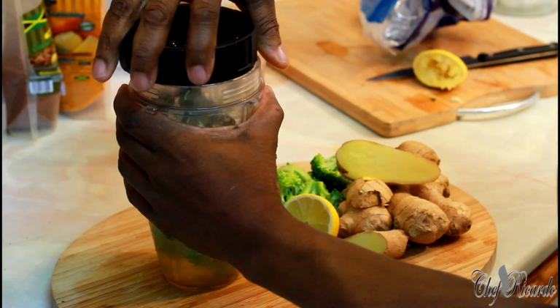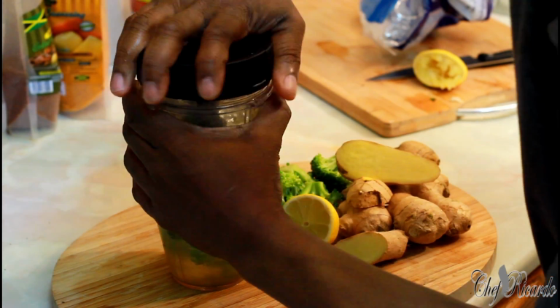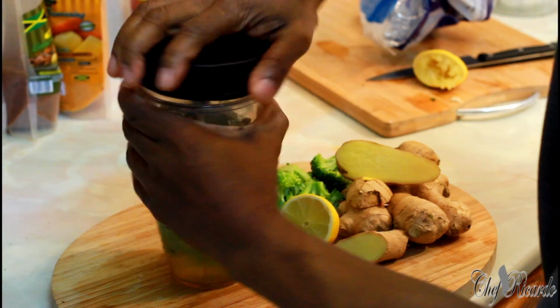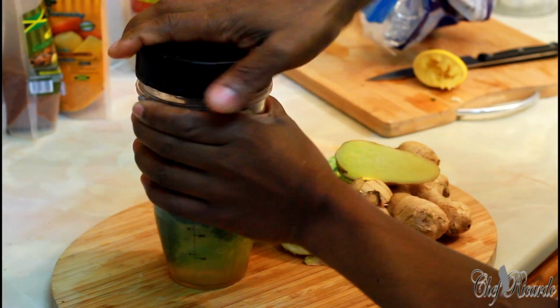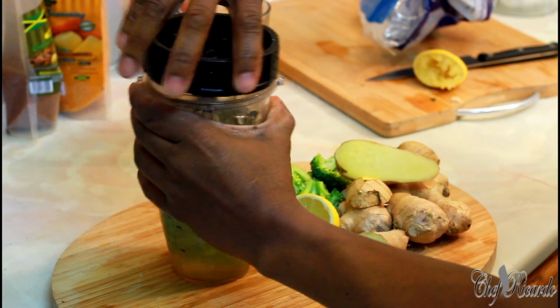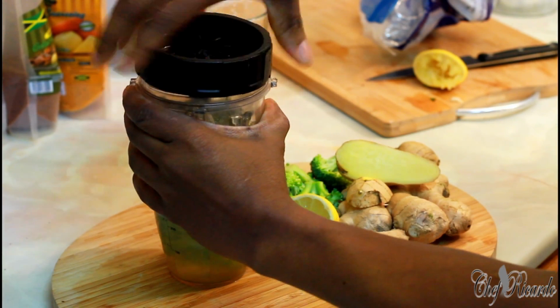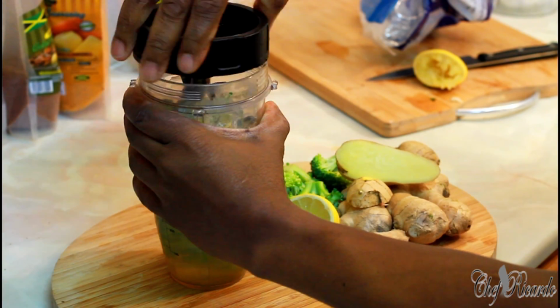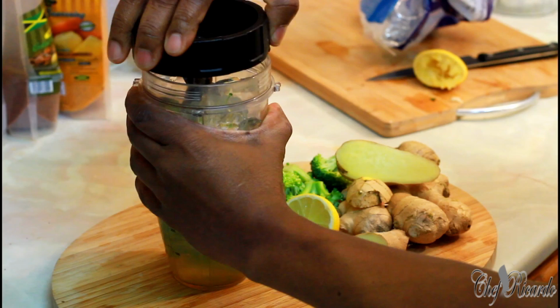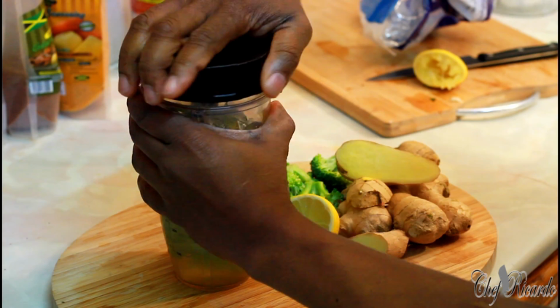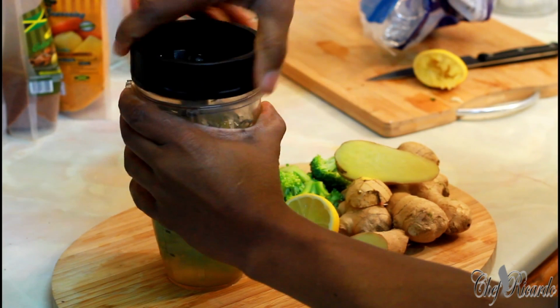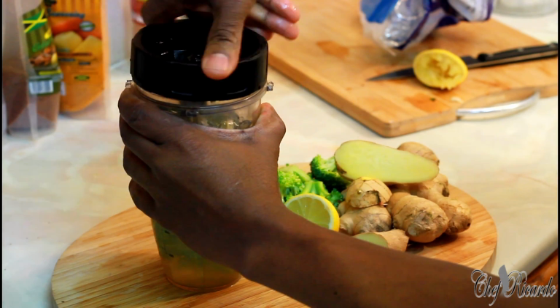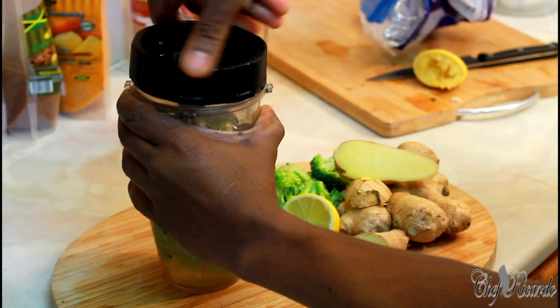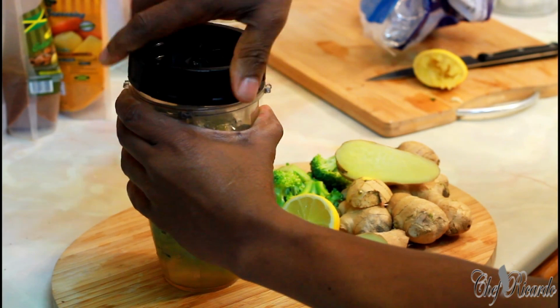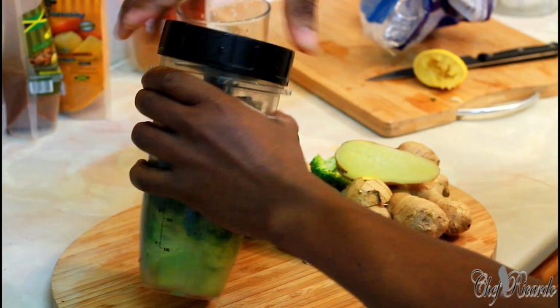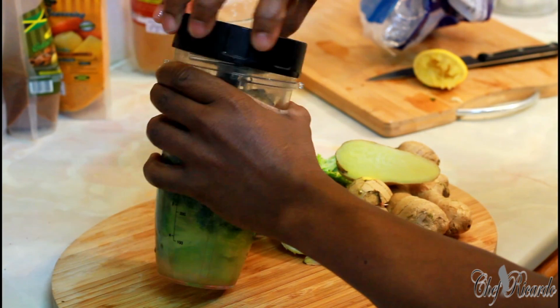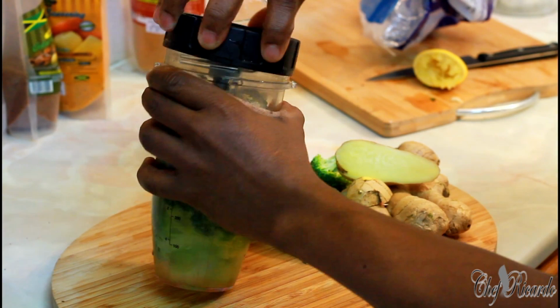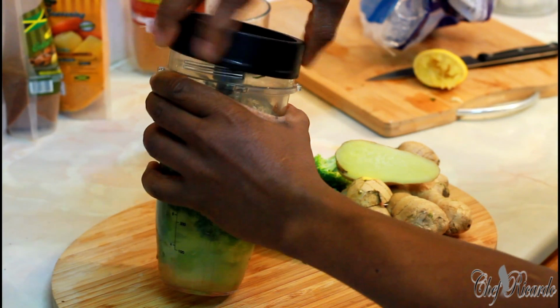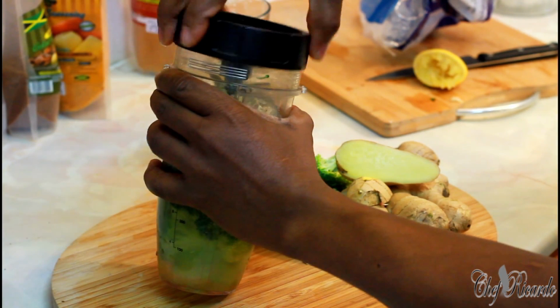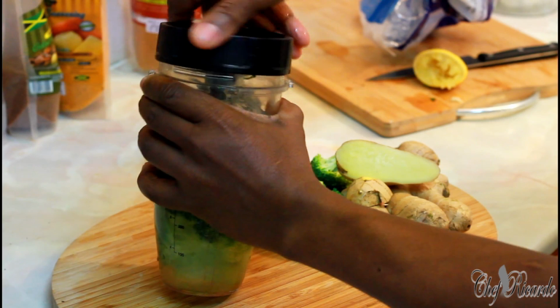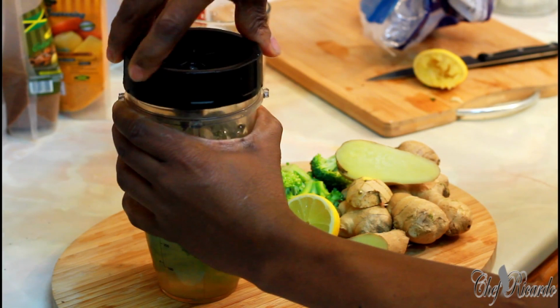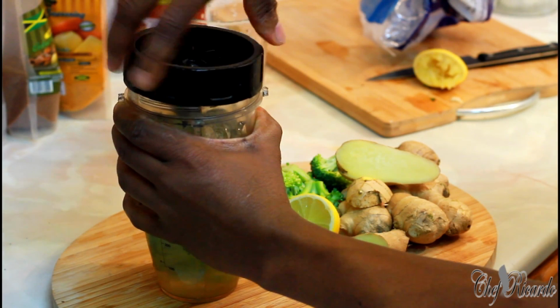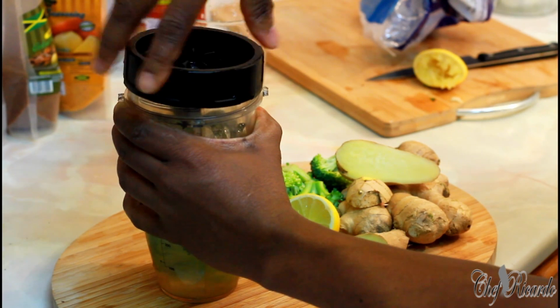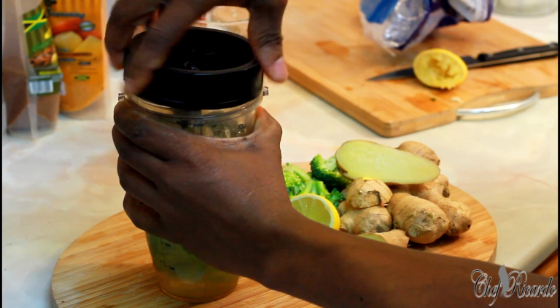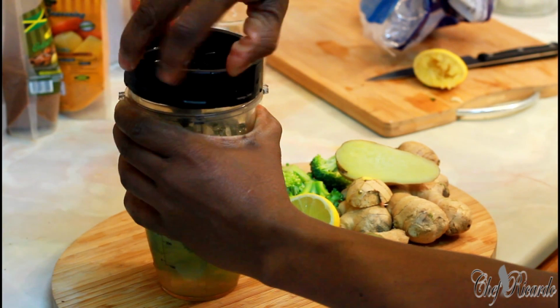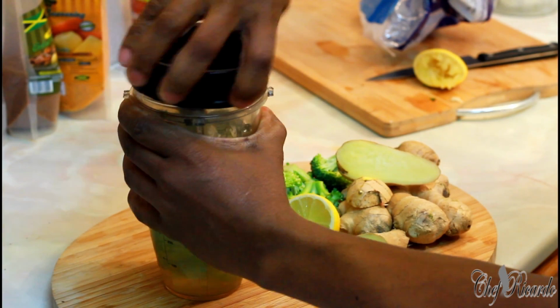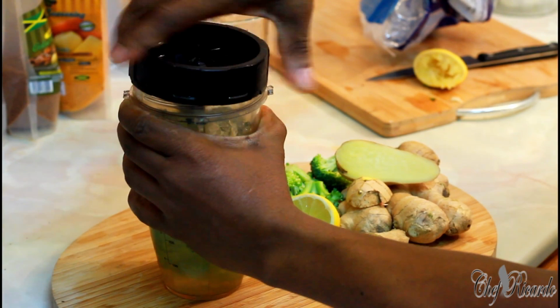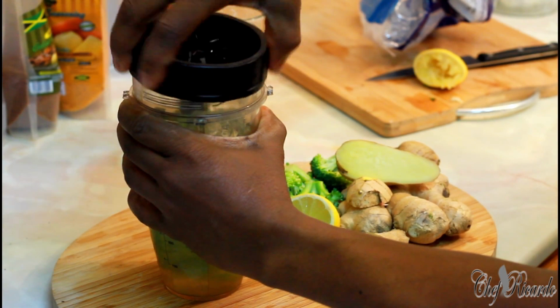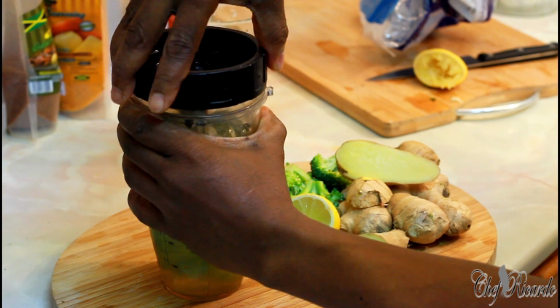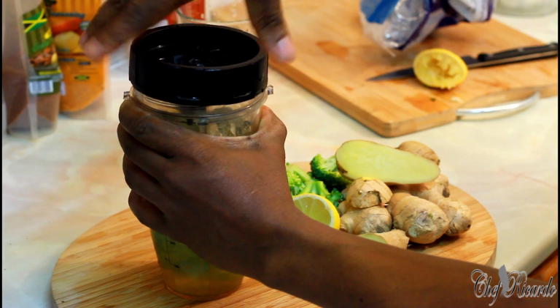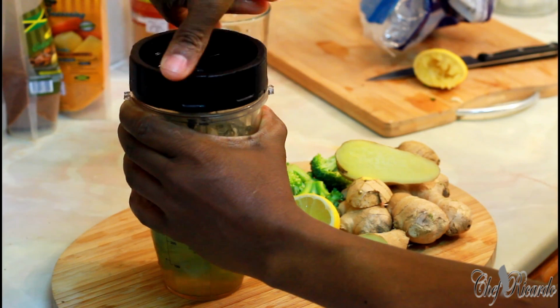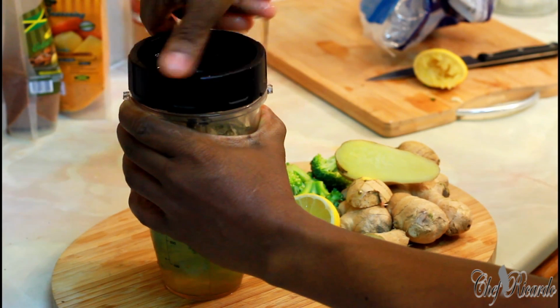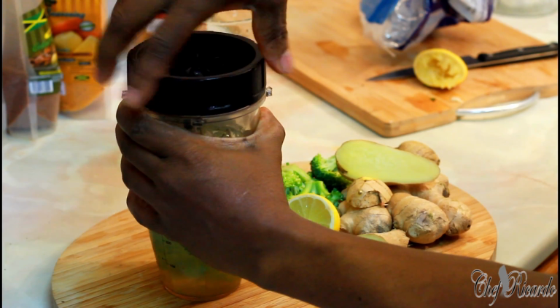Cover and blend. Don't forget, broccoli is good for us, especially the fiber. You can drink the fiber - sometimes the fiber is good. Other times I strain it and just drink the juice without the fiber.